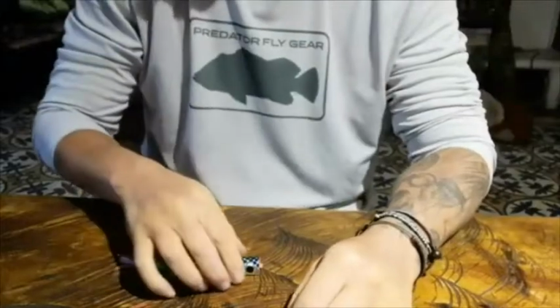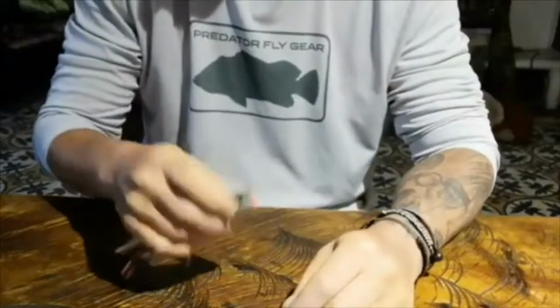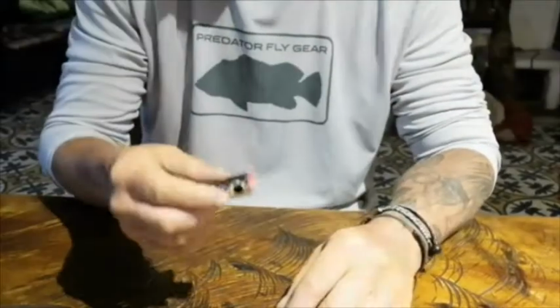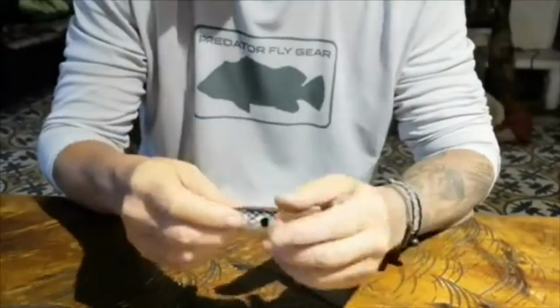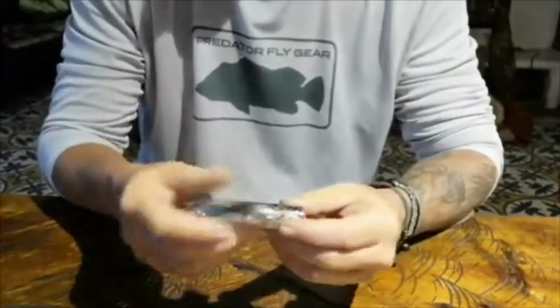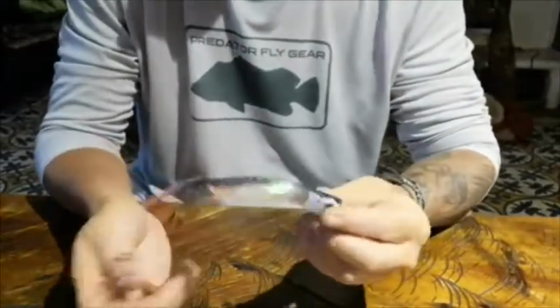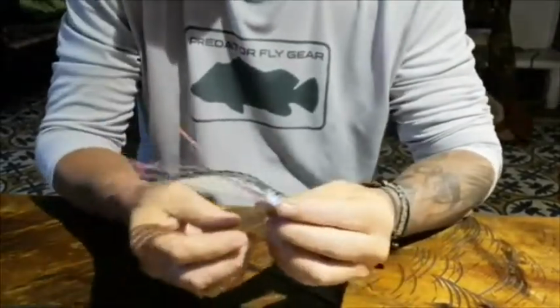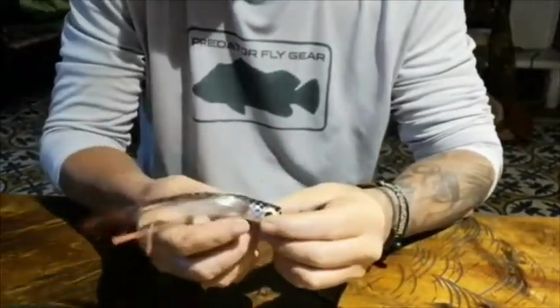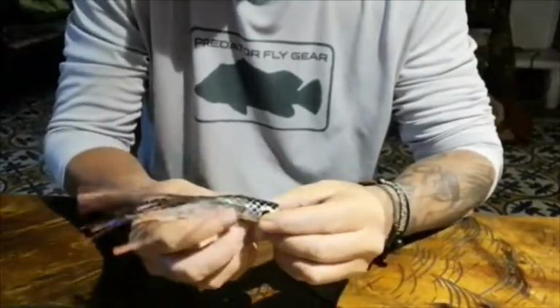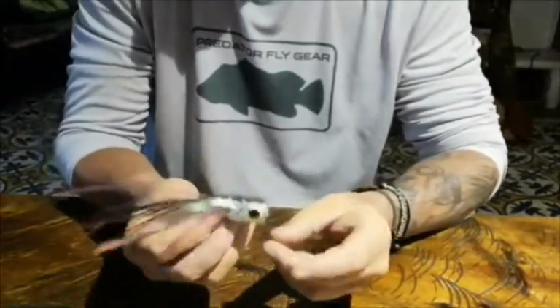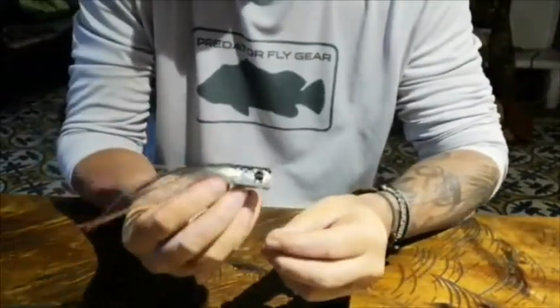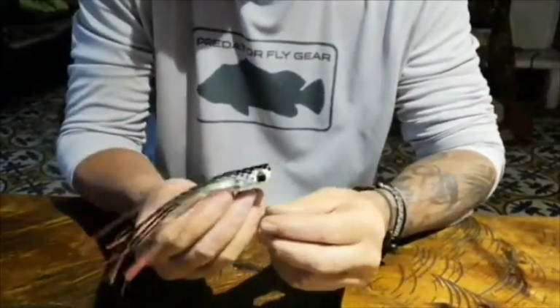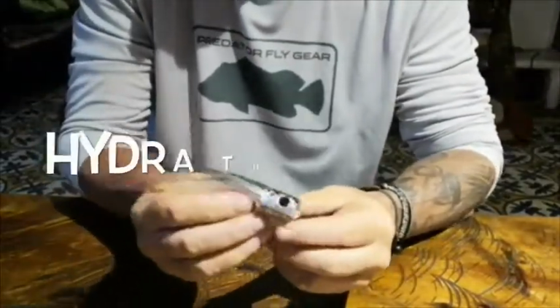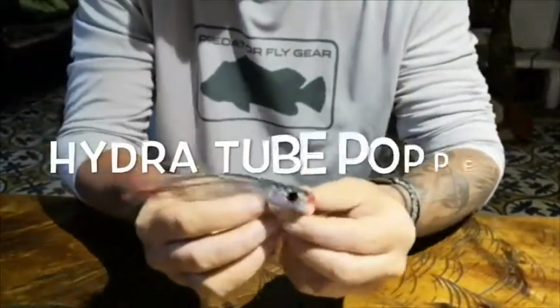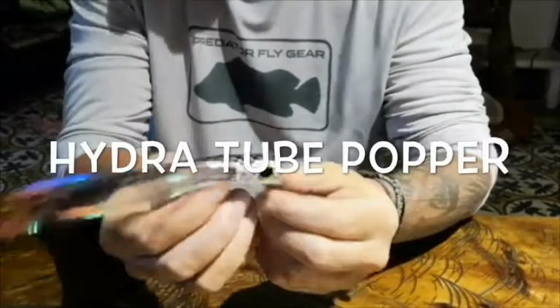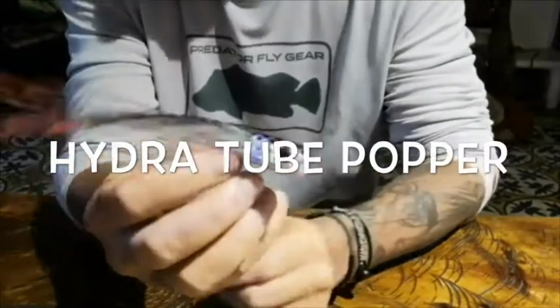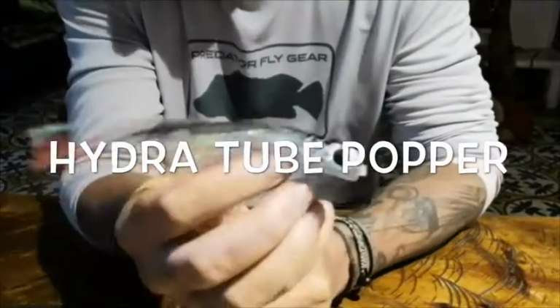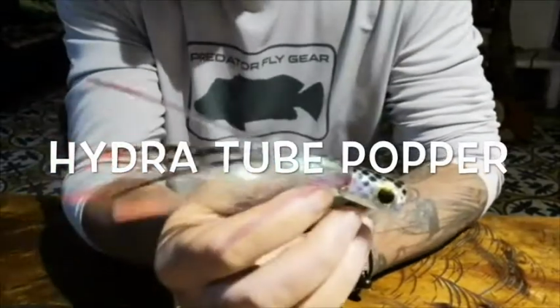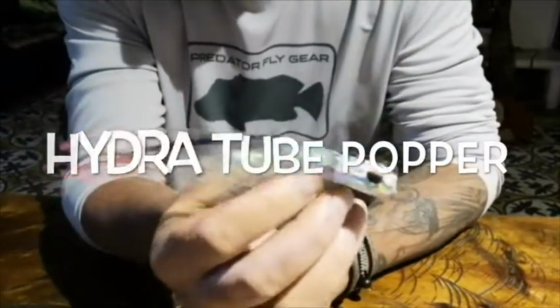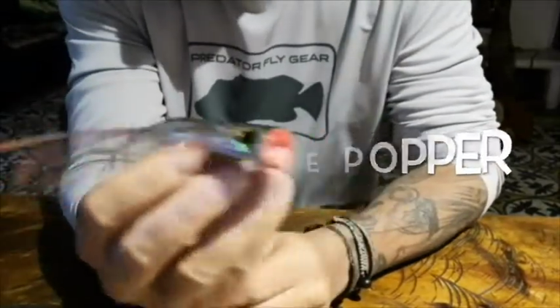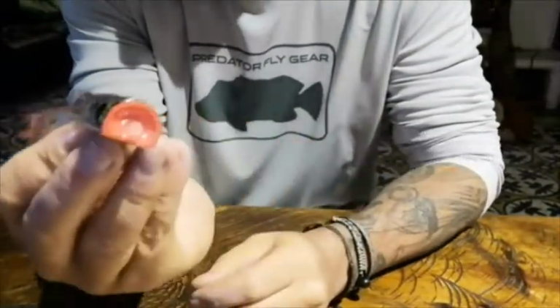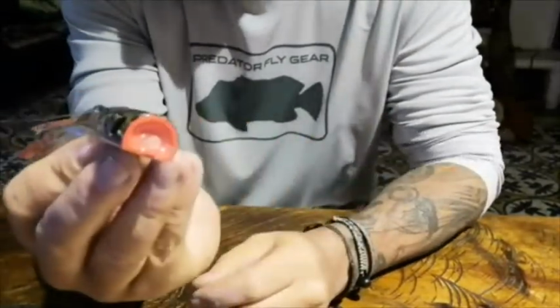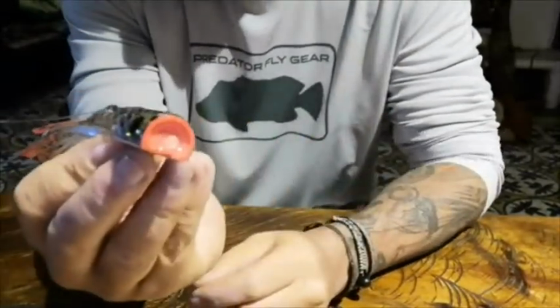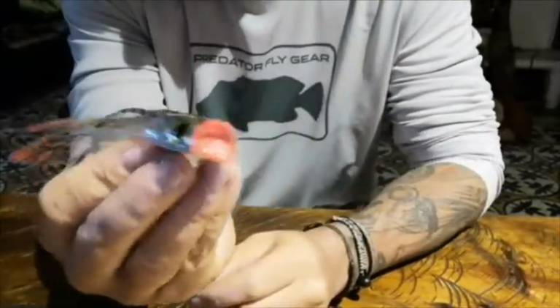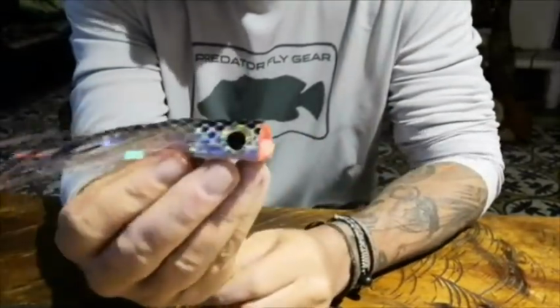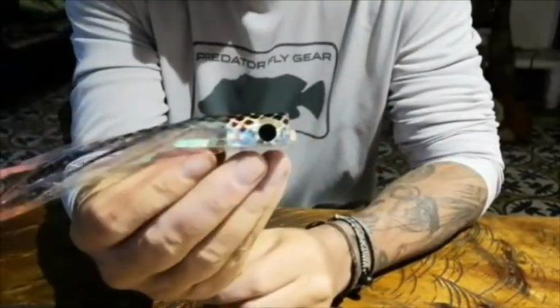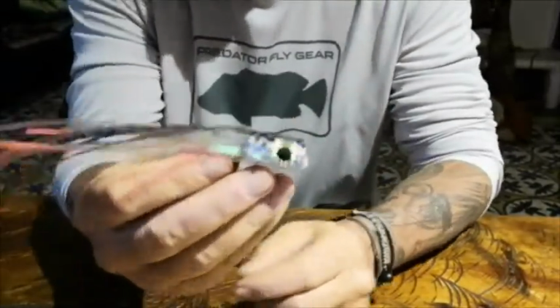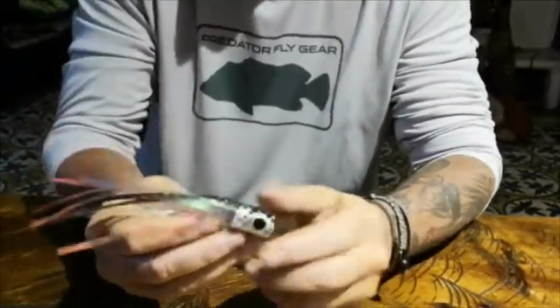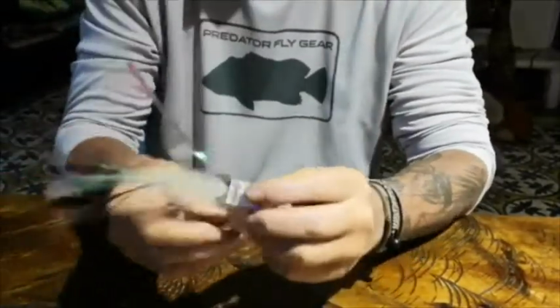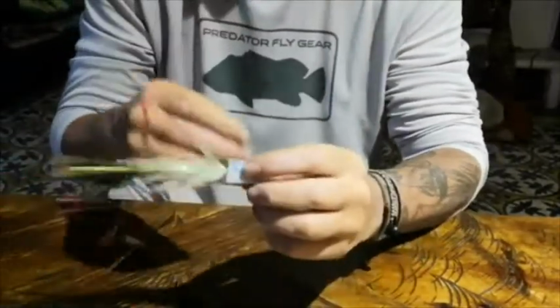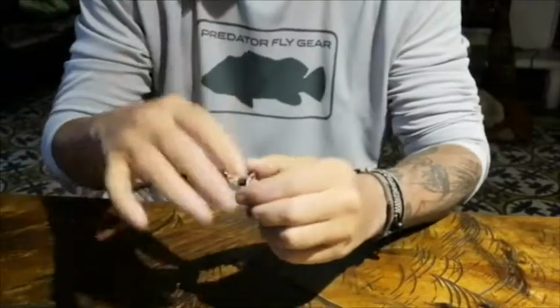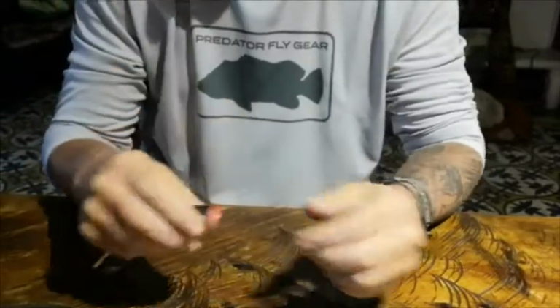Hi, this is Armando from Orin Uncleflies, and I'm going to show you a nice way to rig the Hydra Tube Popper, which has been great in the jungle and in salt water.